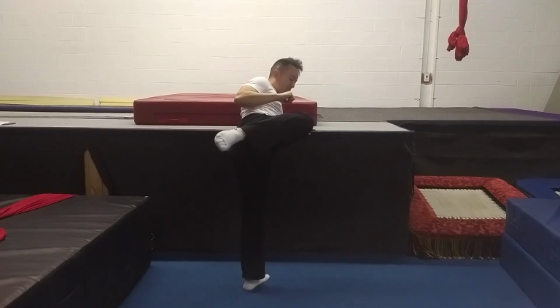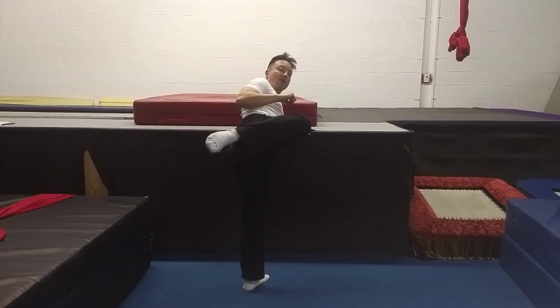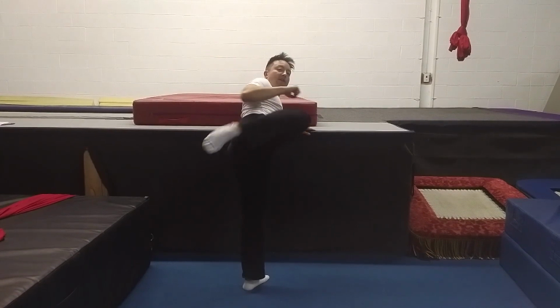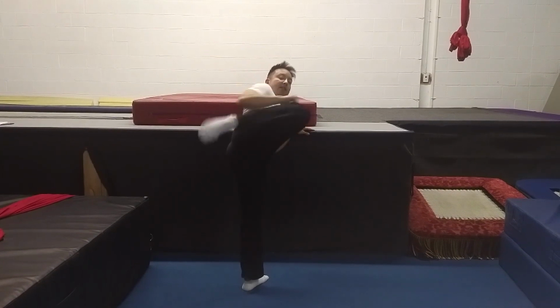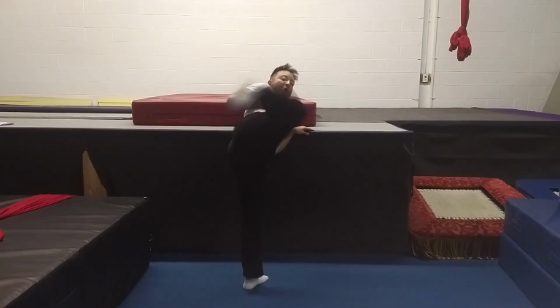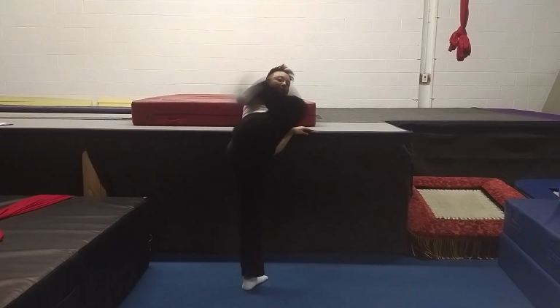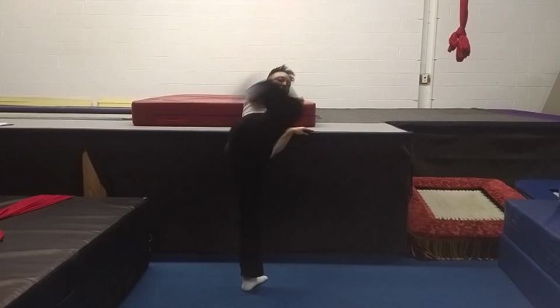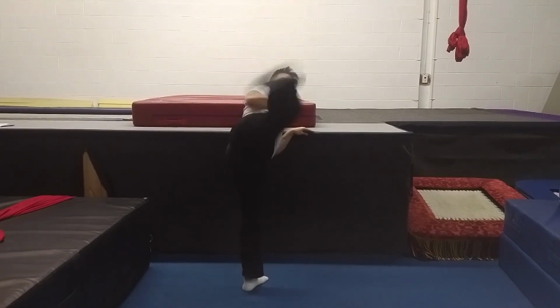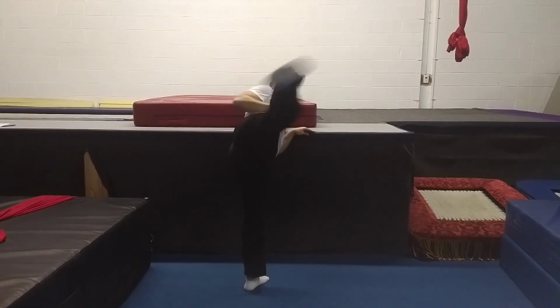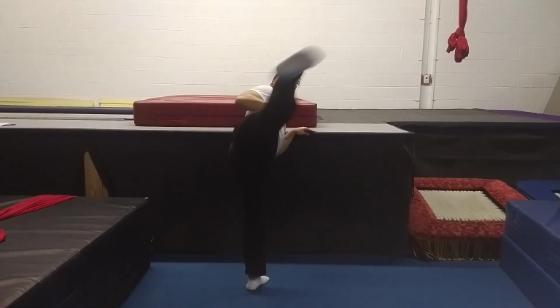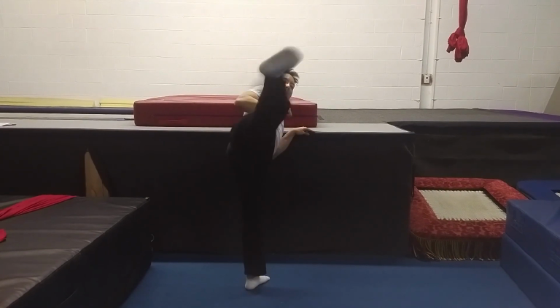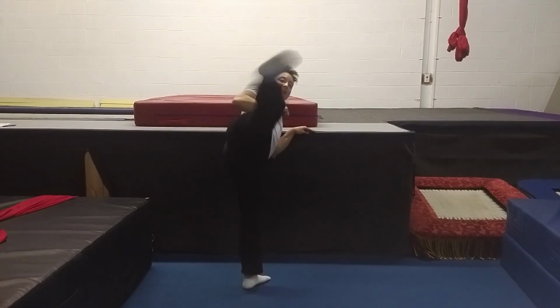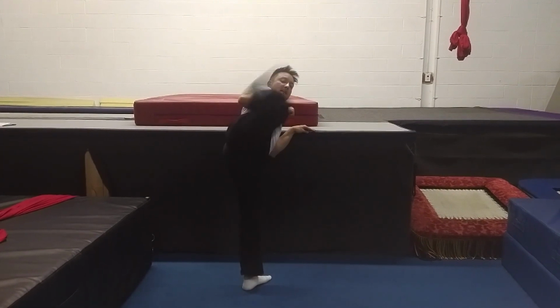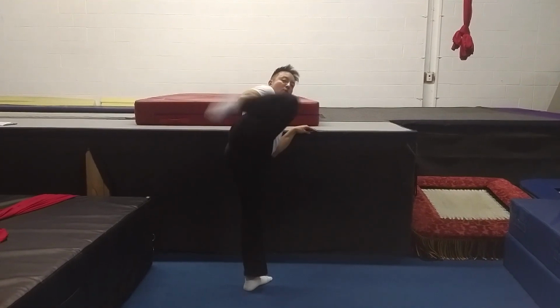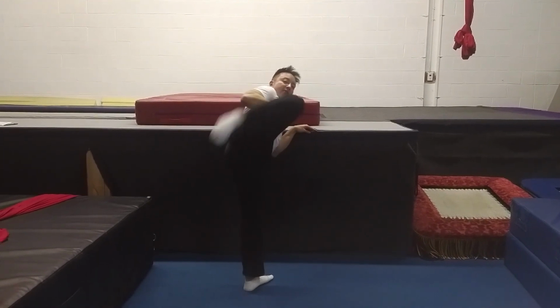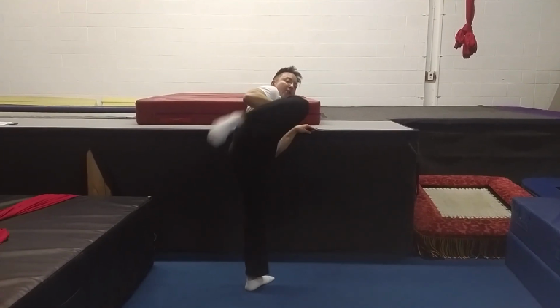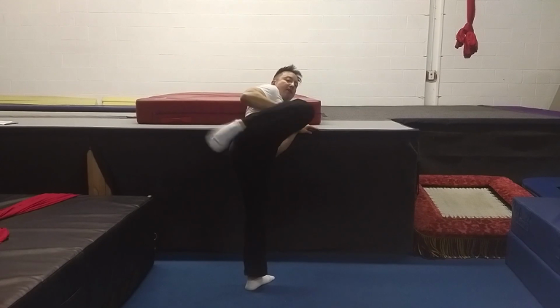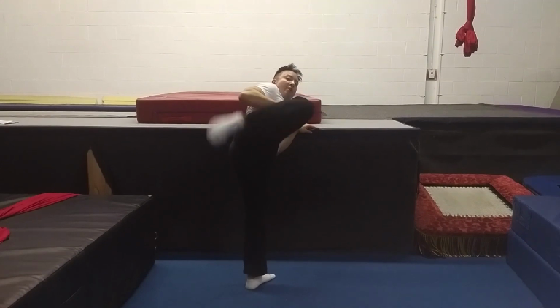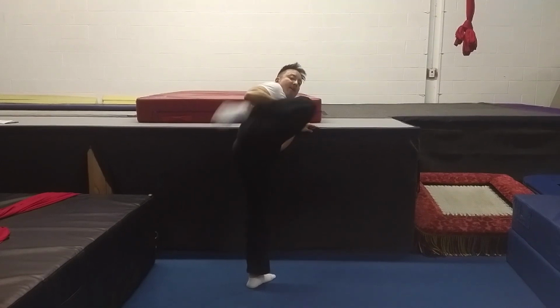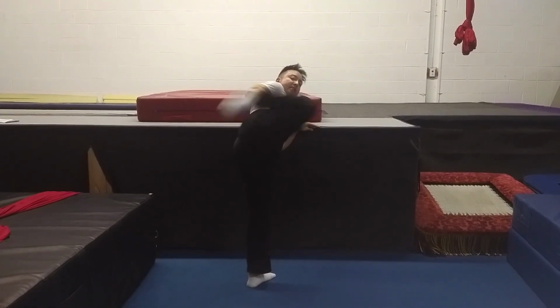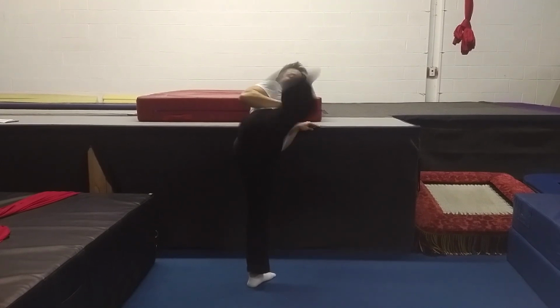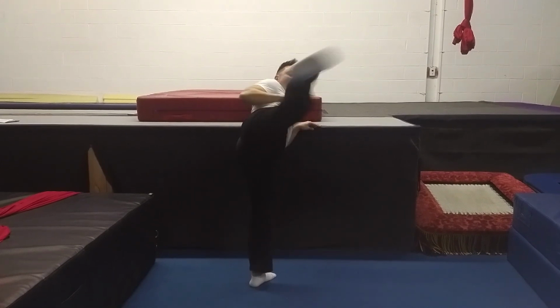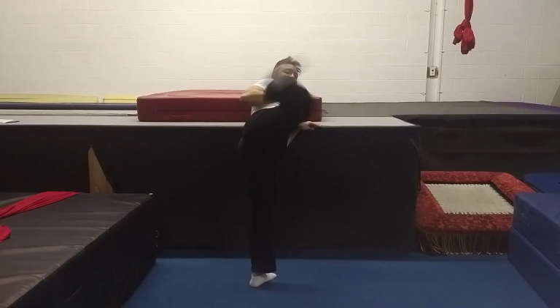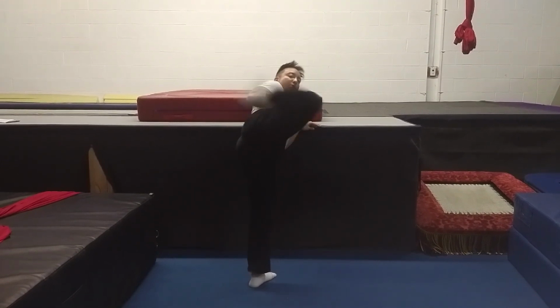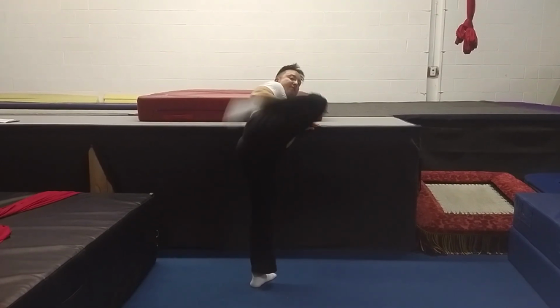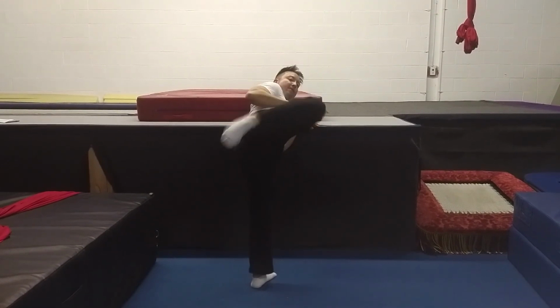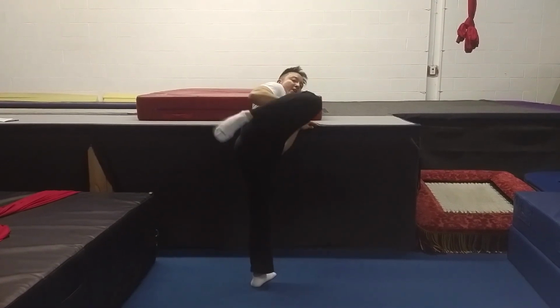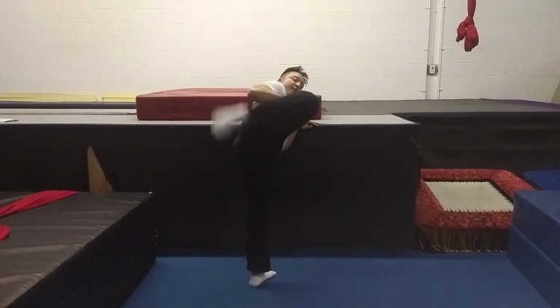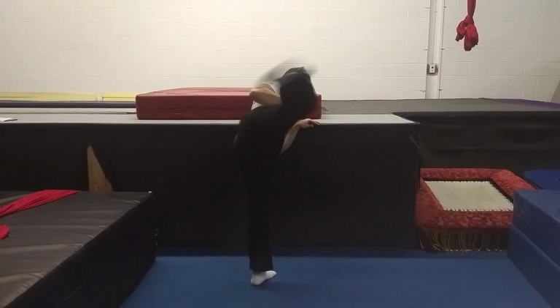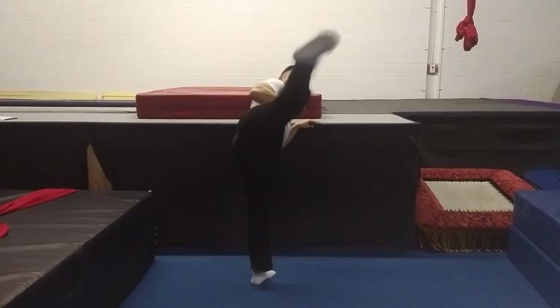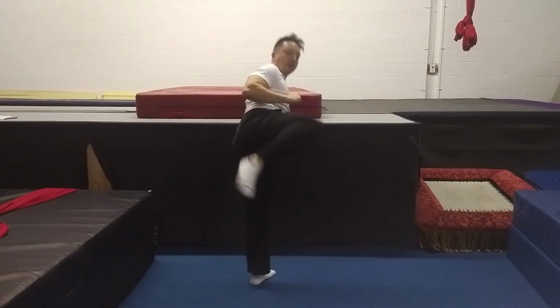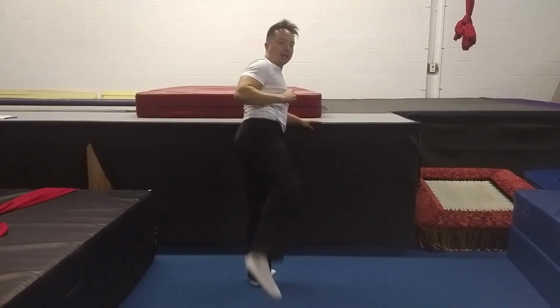Let's do 25 reps of the roundhouse kick drill. And relax.